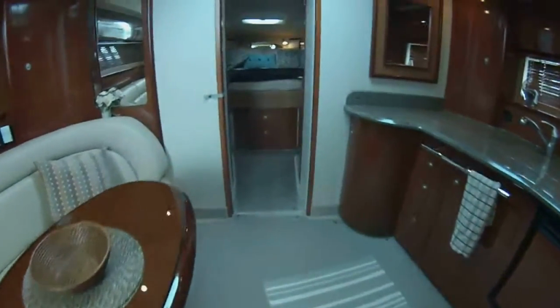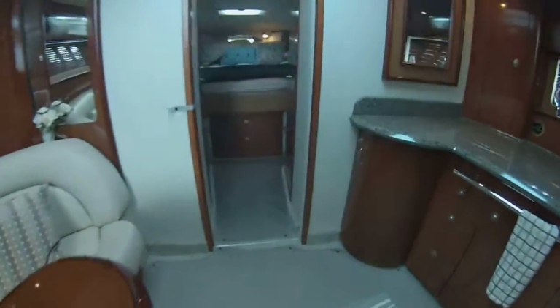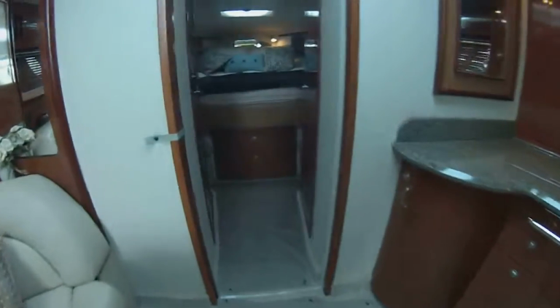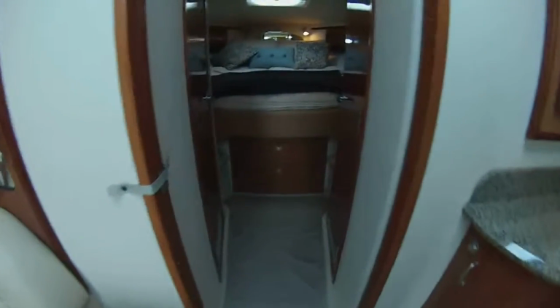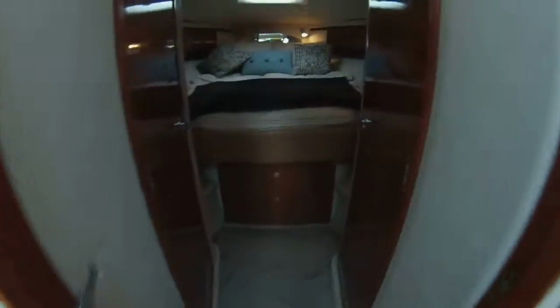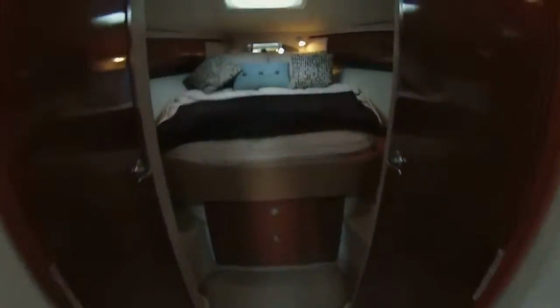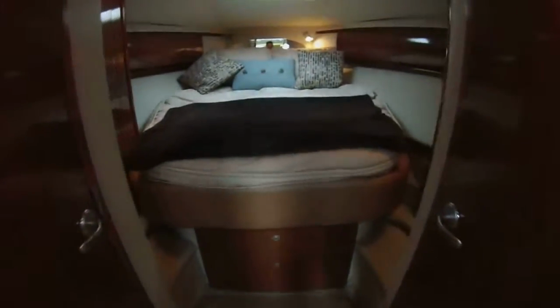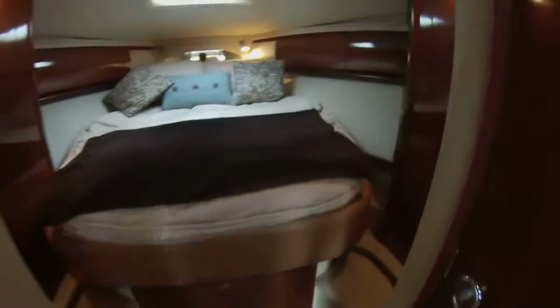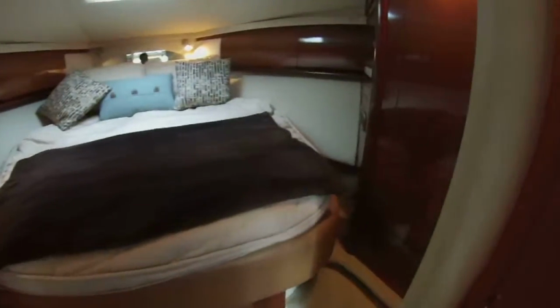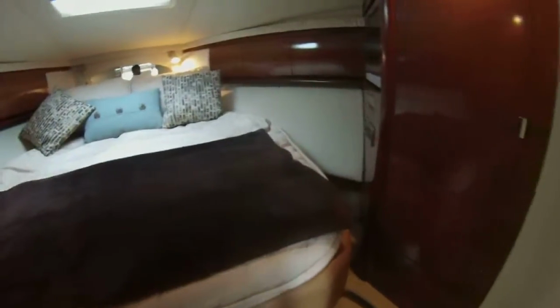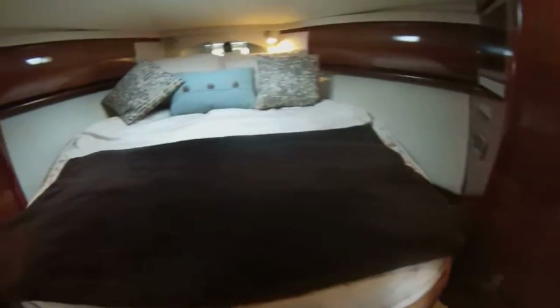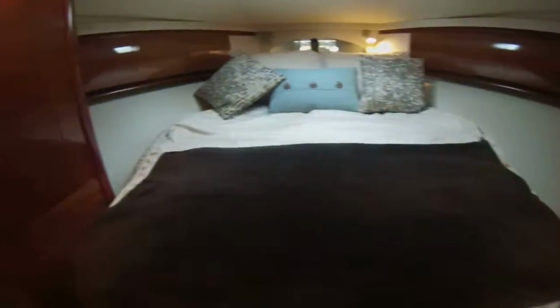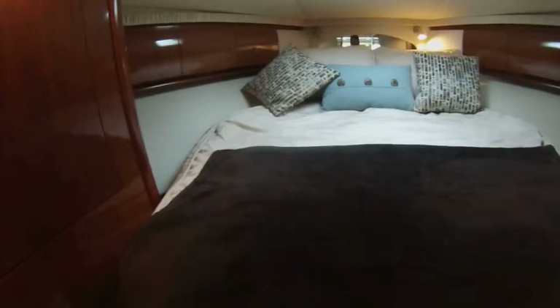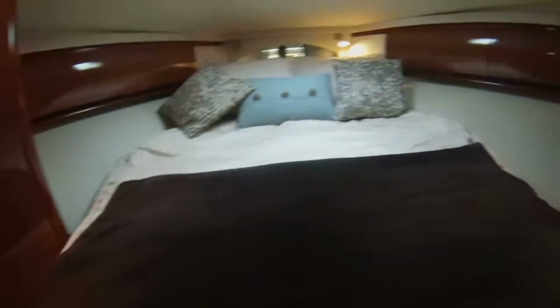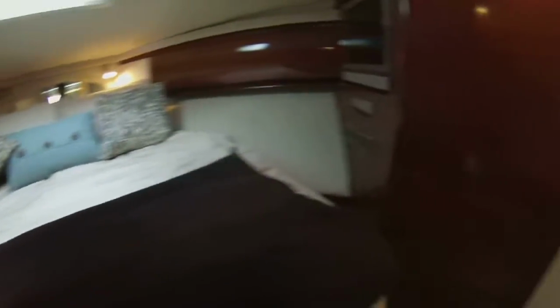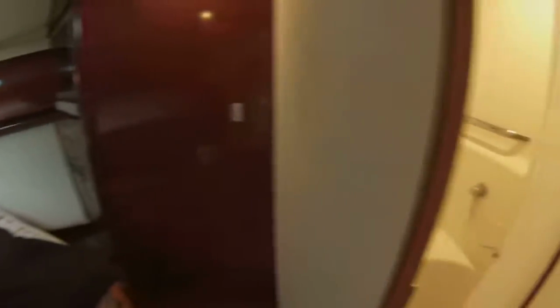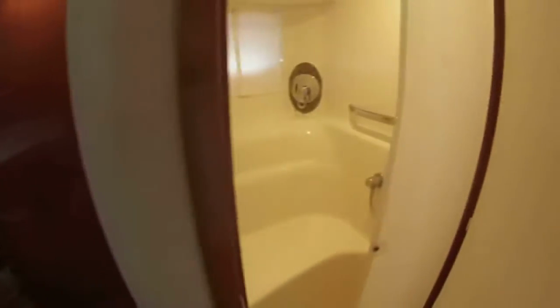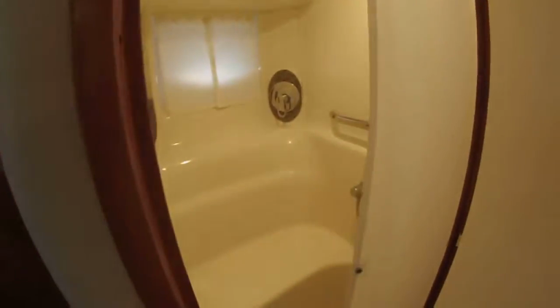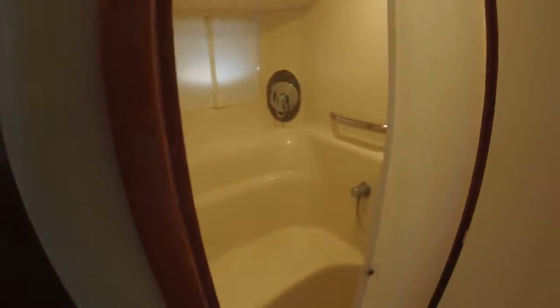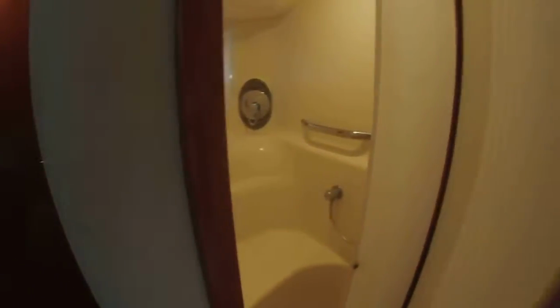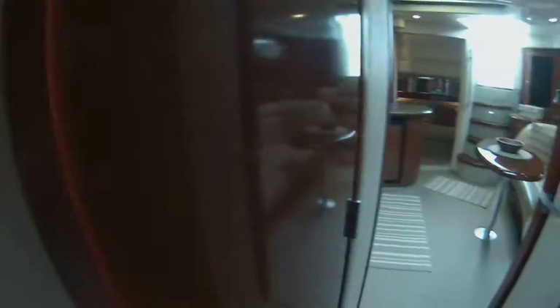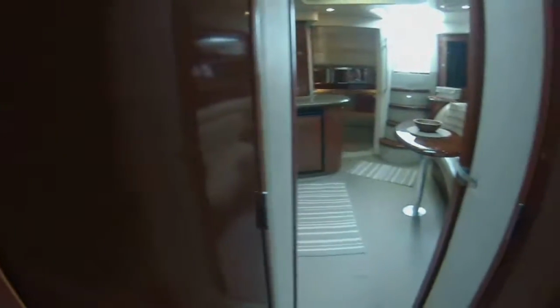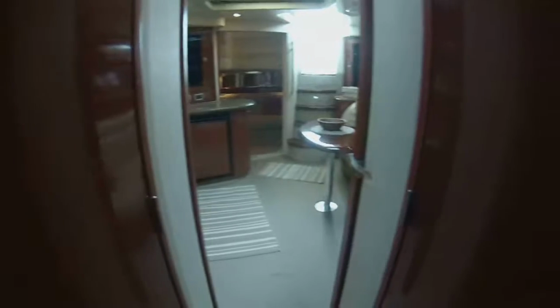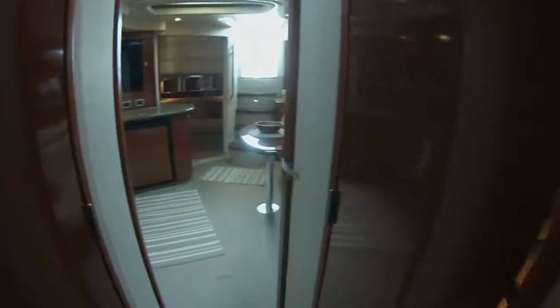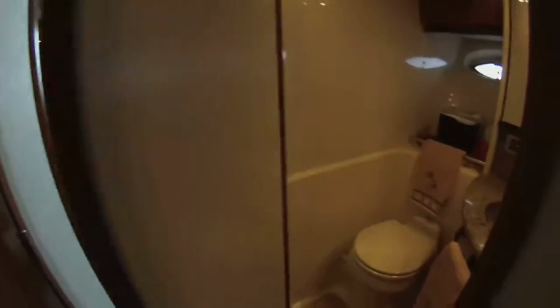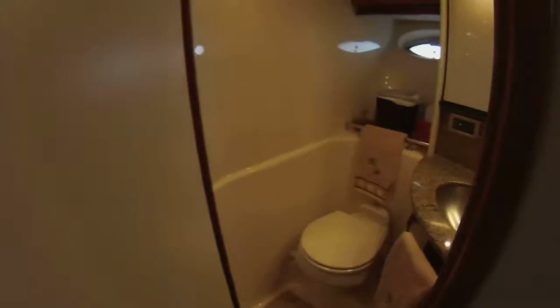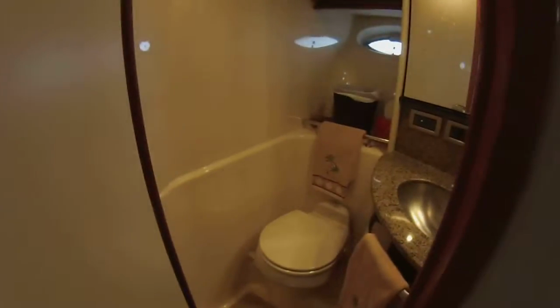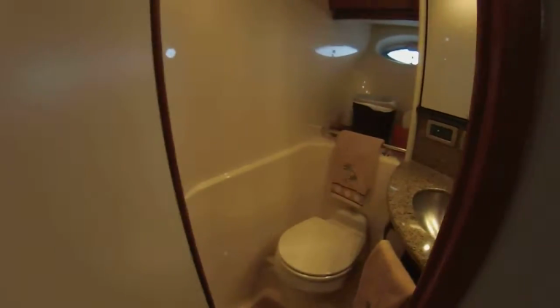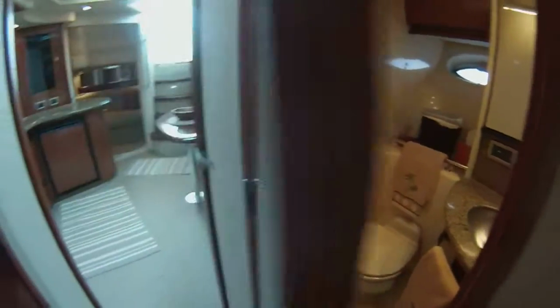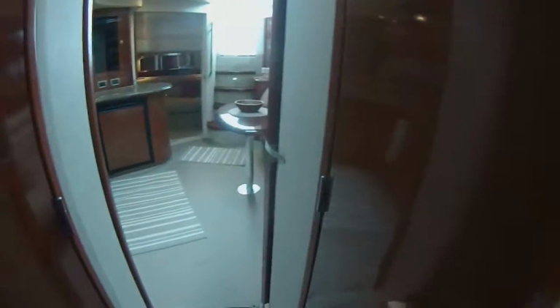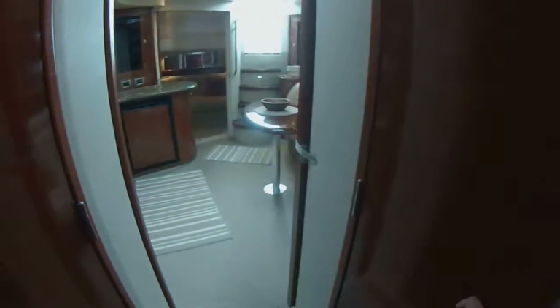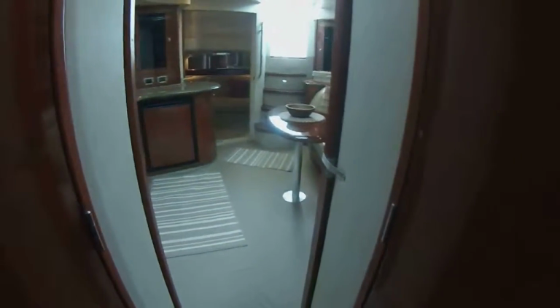Going forward to the master with the sliding pocket door, we have a centerline berth, another flat screen DVD. They split the head into a great spacious shower and private head, so multi-function there.